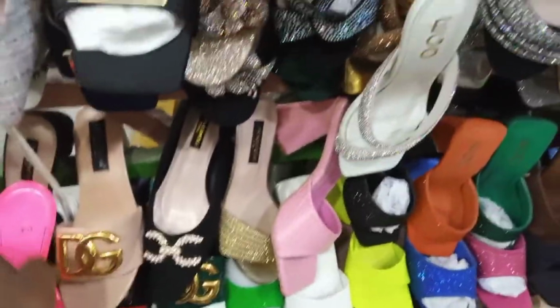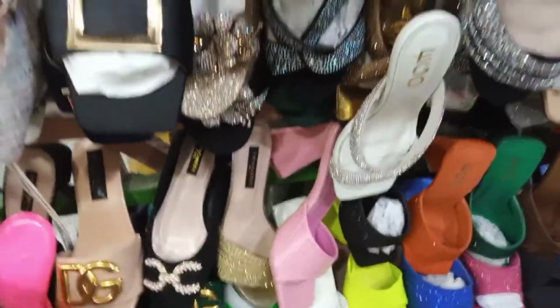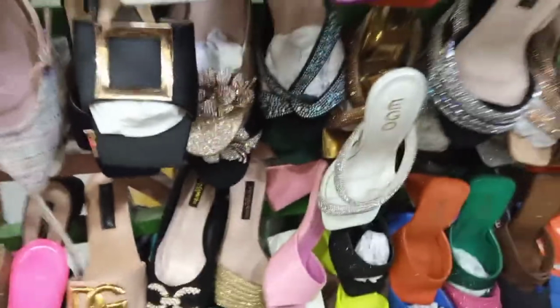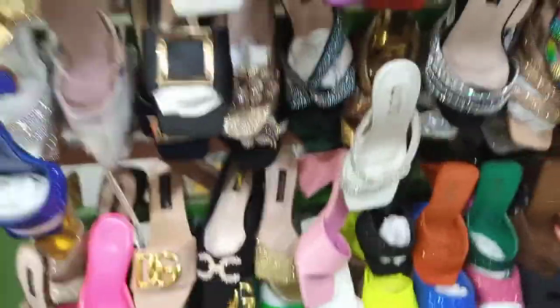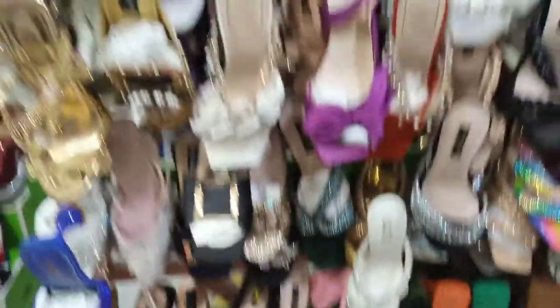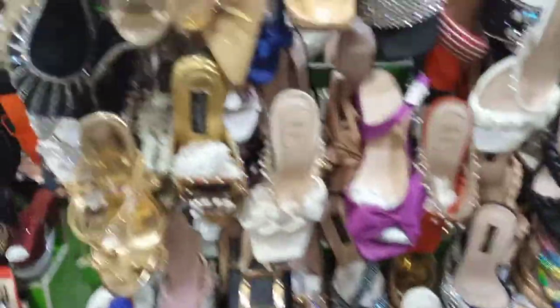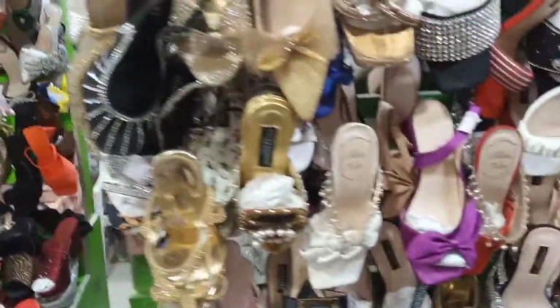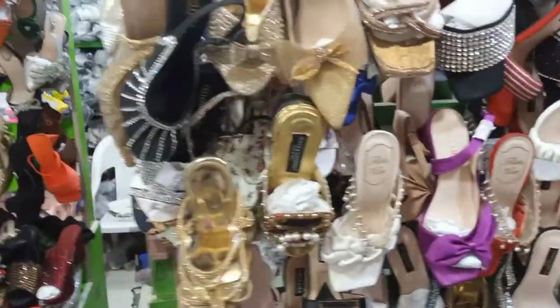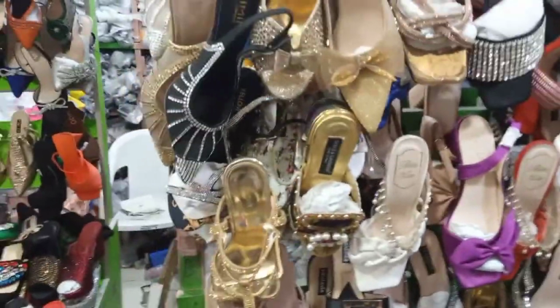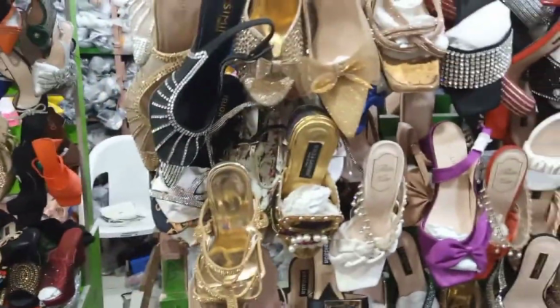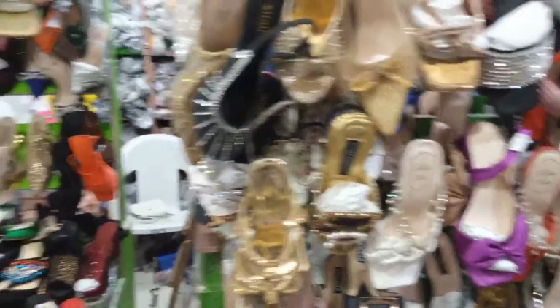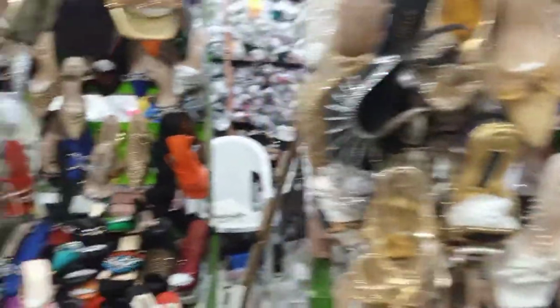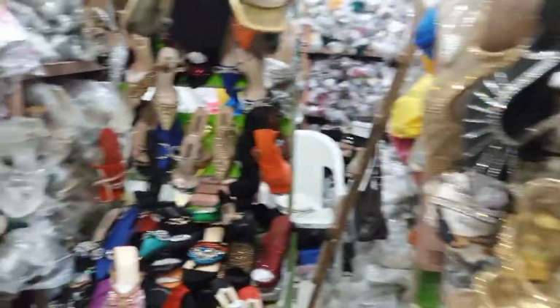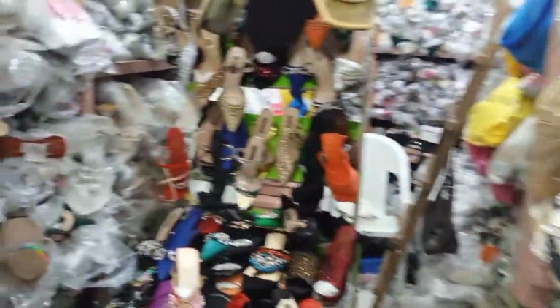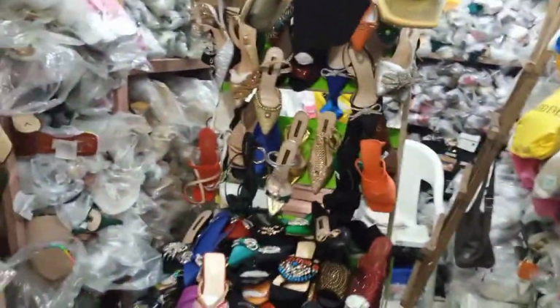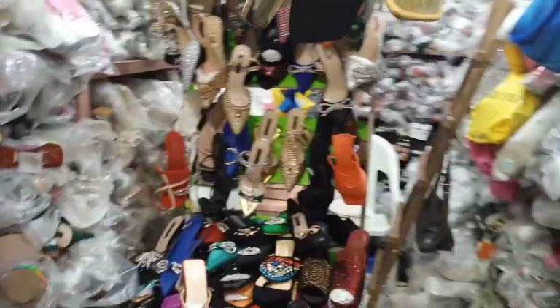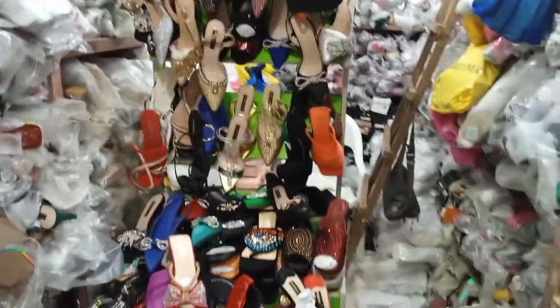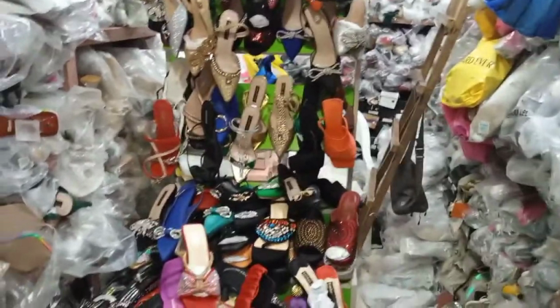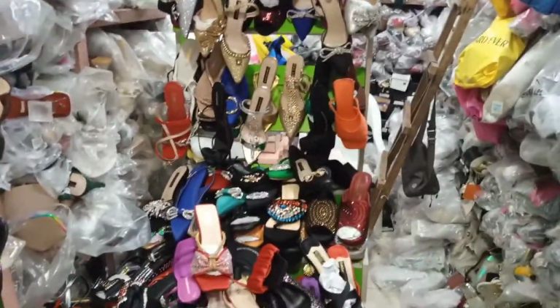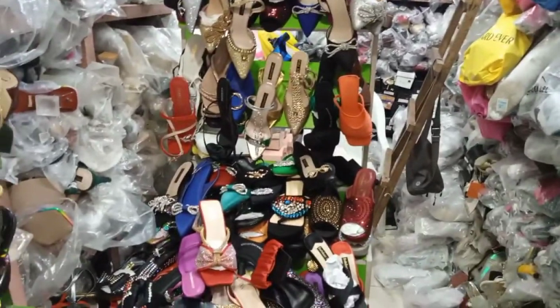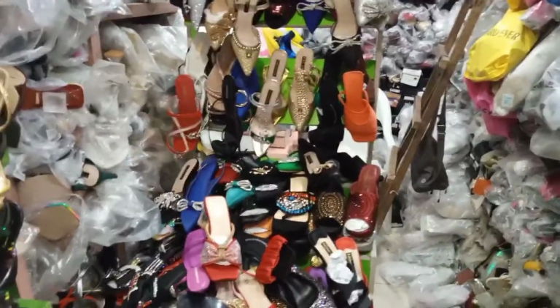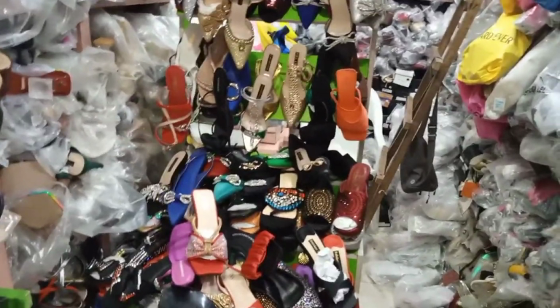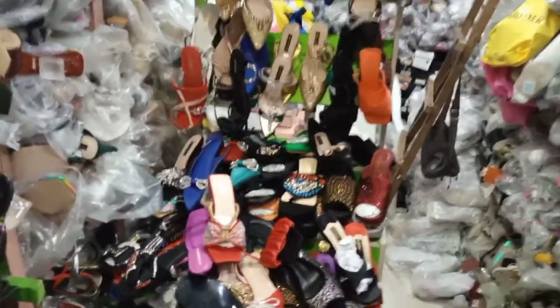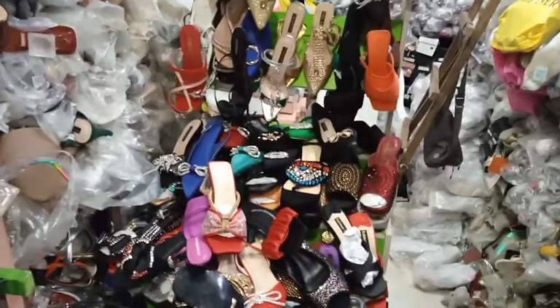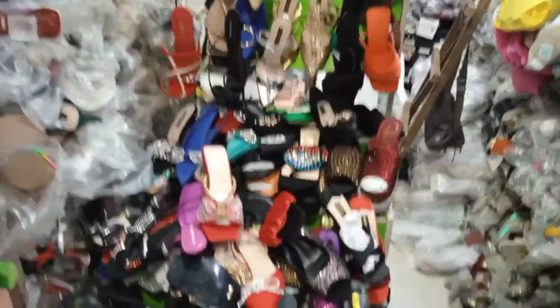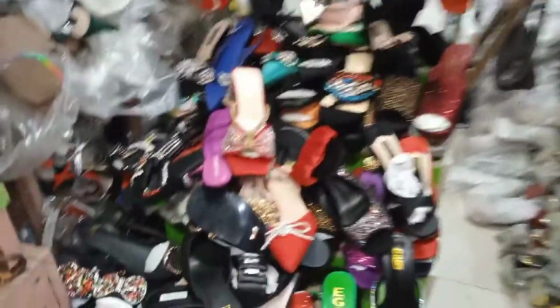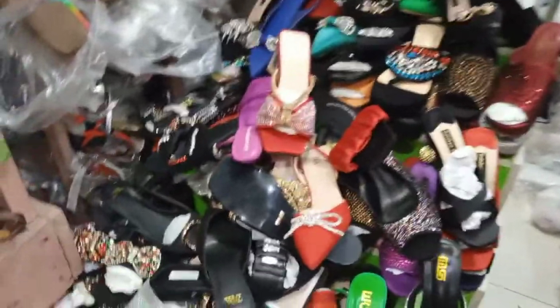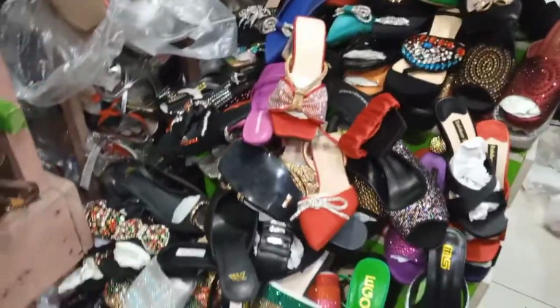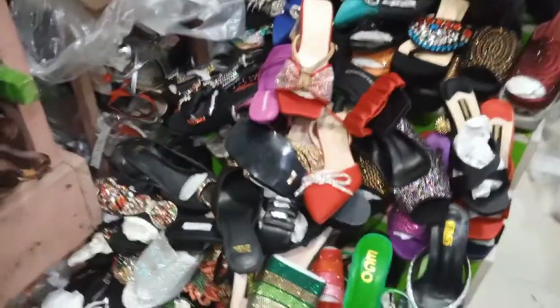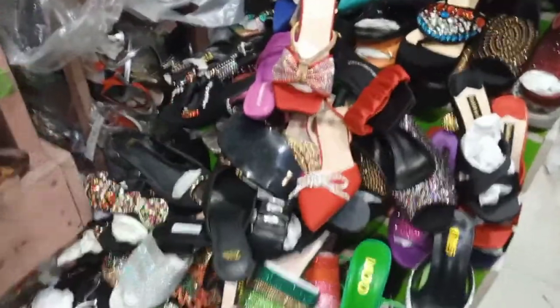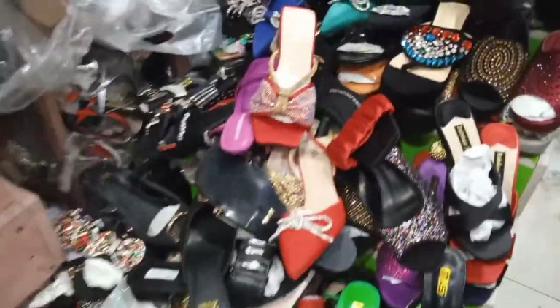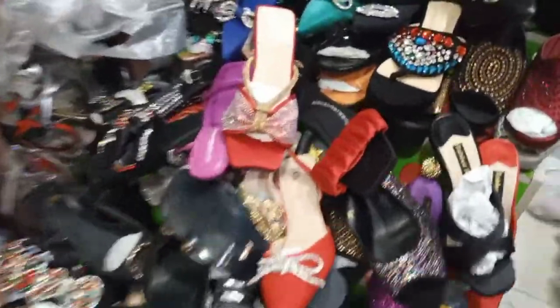All you need to do is find your way to Balogu Market and come to 7-Up Building, upstairs, and you will see a lot of footwears.